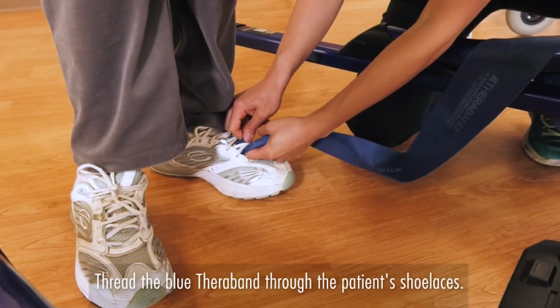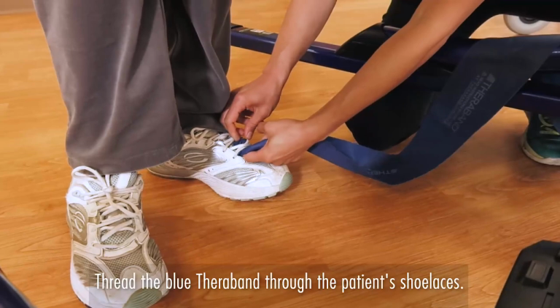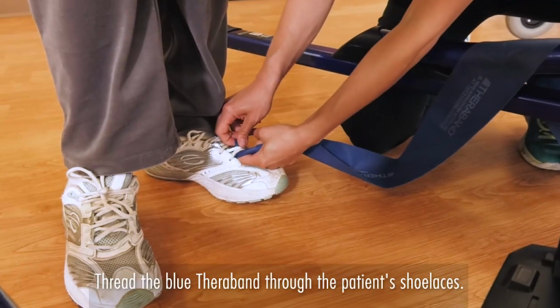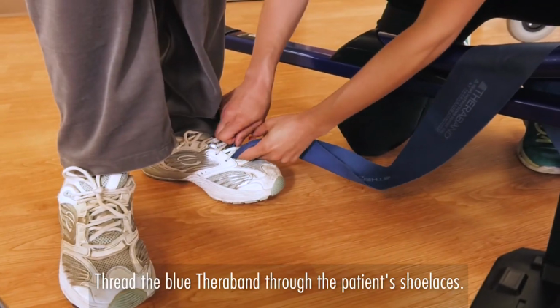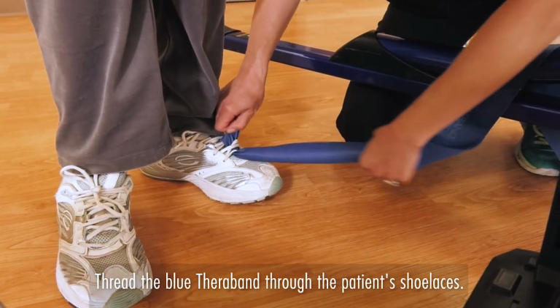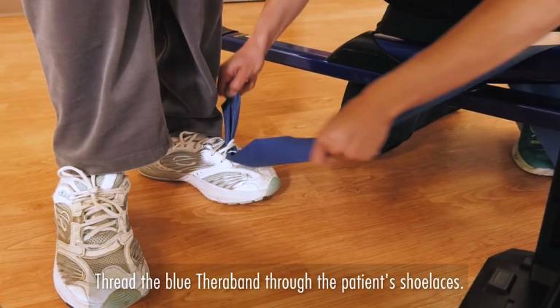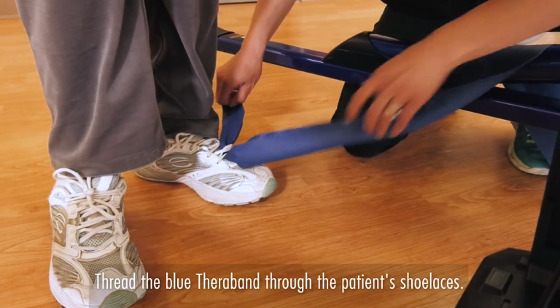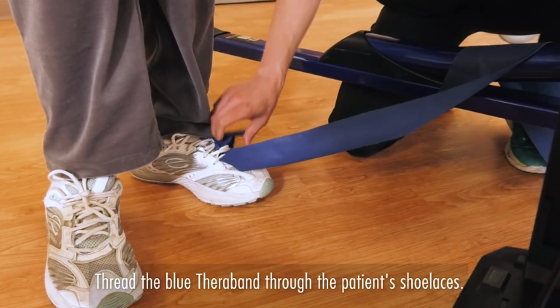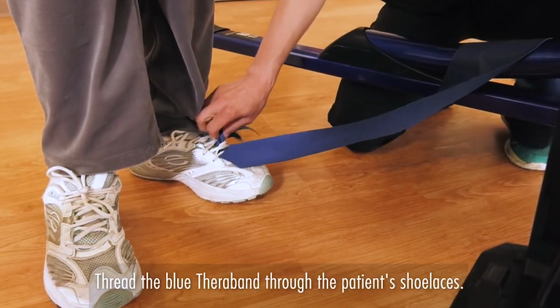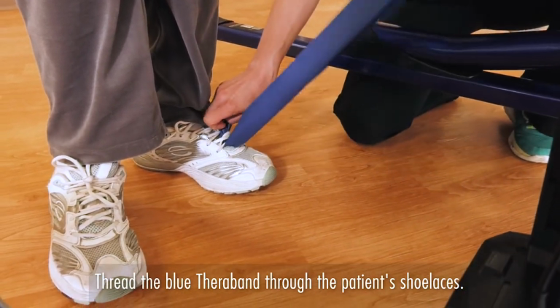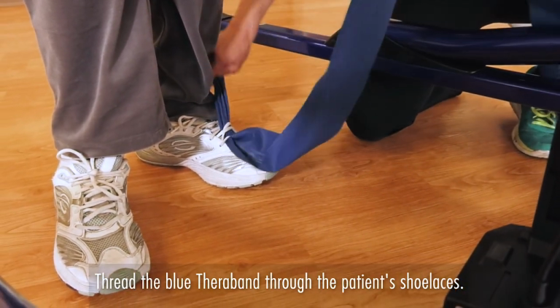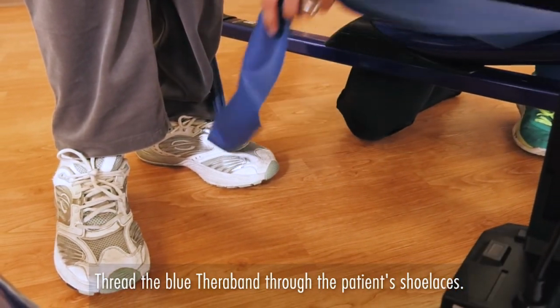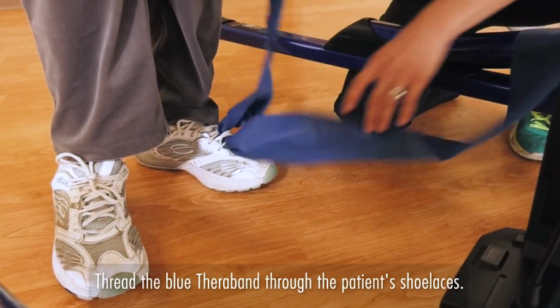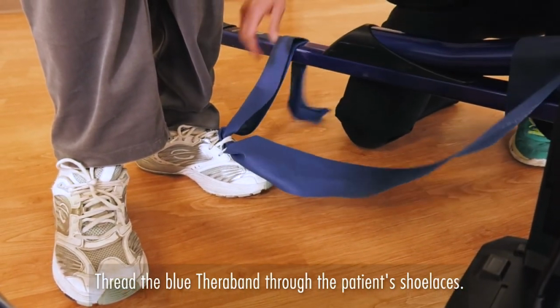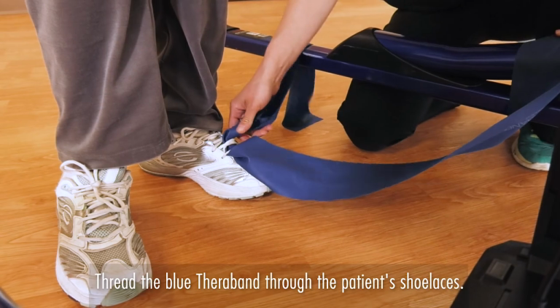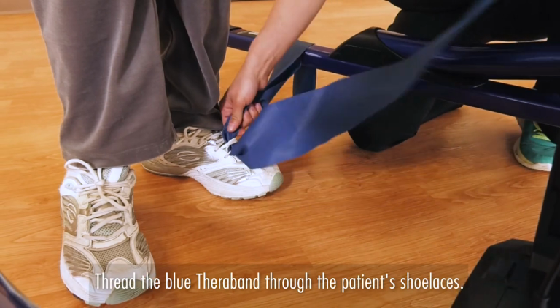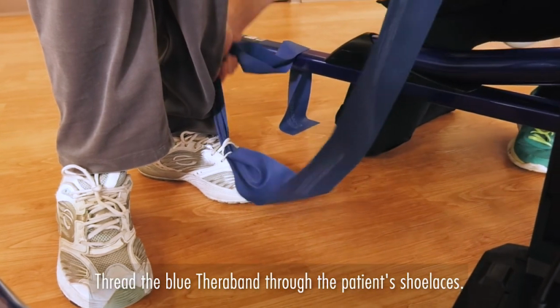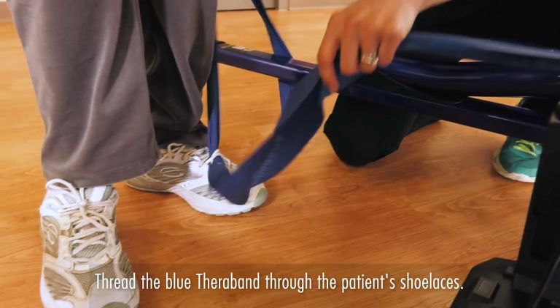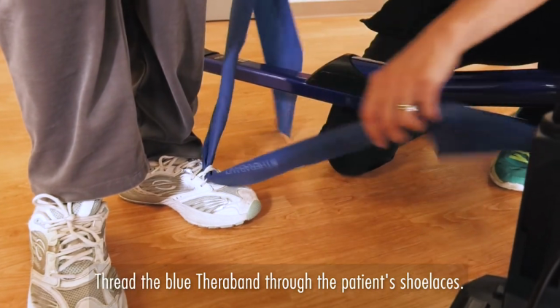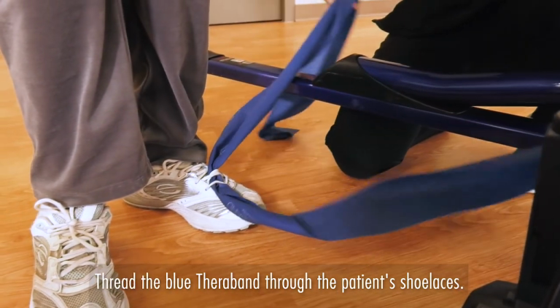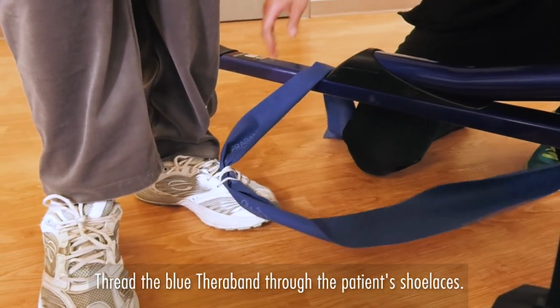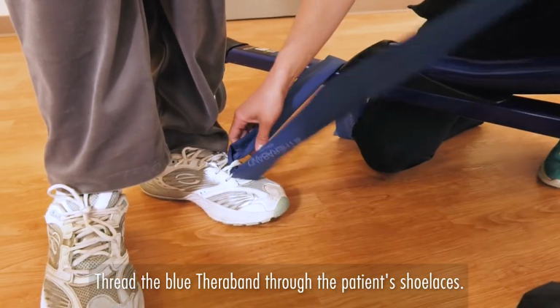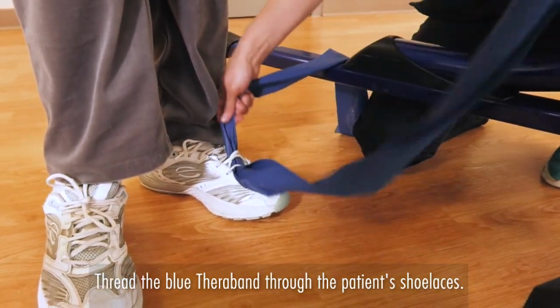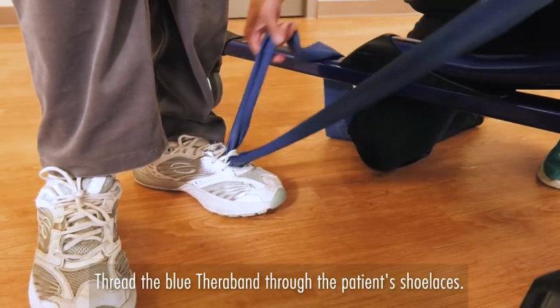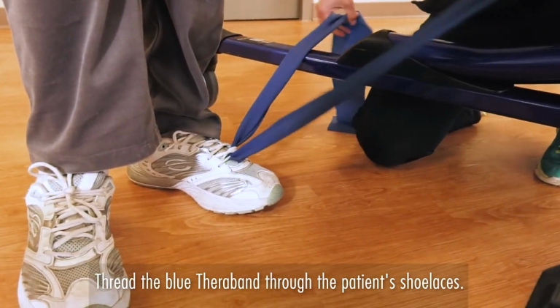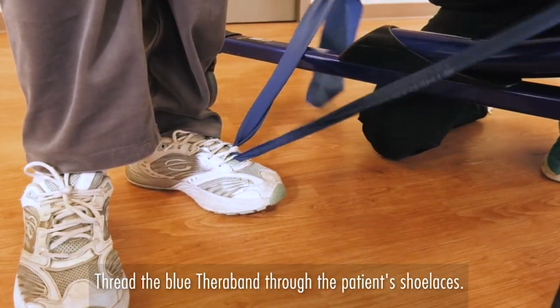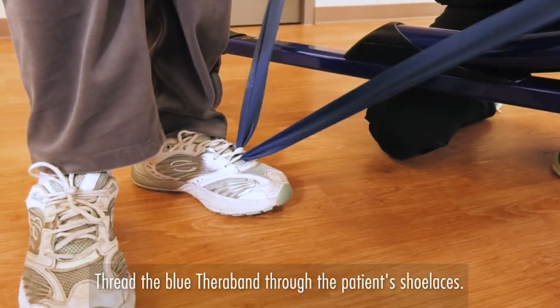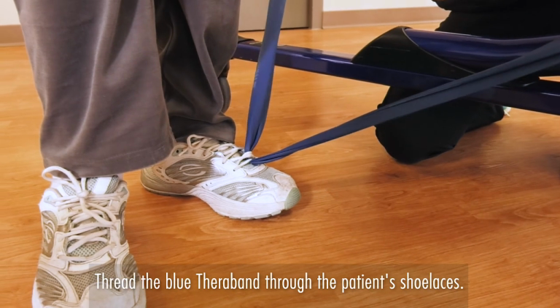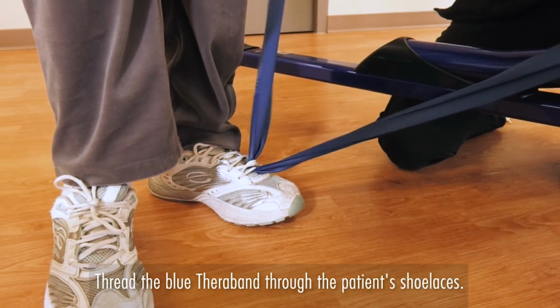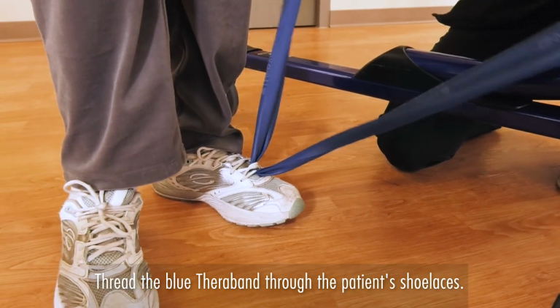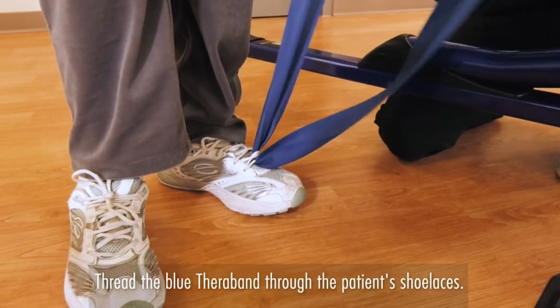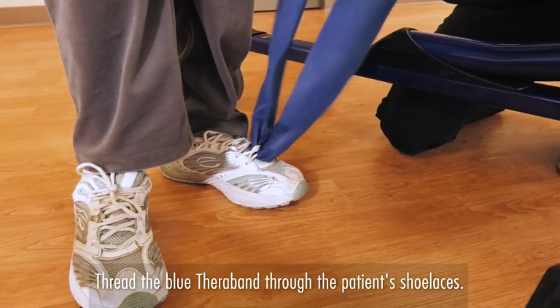If they're wearing velcro, that seems to work really well too. I just let patients and families know that they need to bring in a pair of shoes that has laces or velcro. If they have slip-on shoes, it just doesn't really work for this kind of therapy.